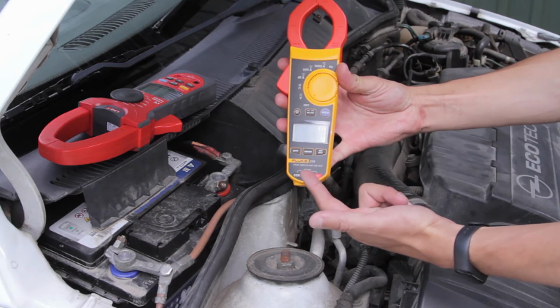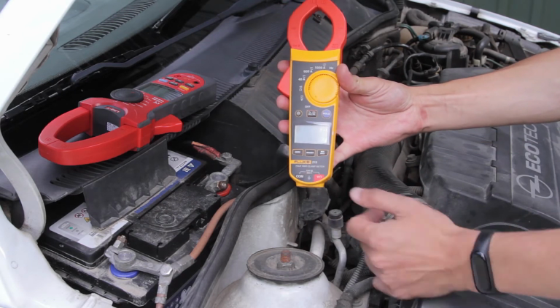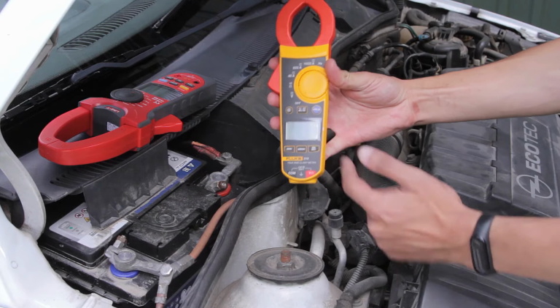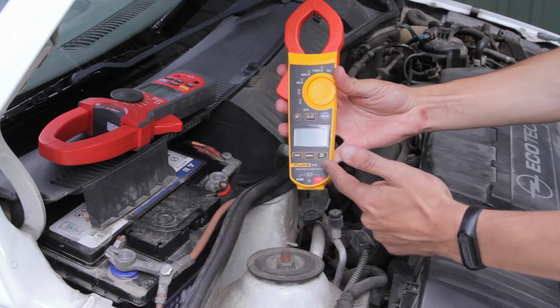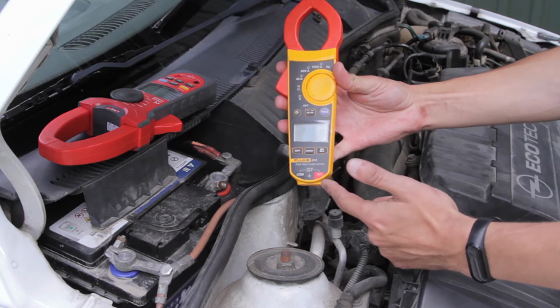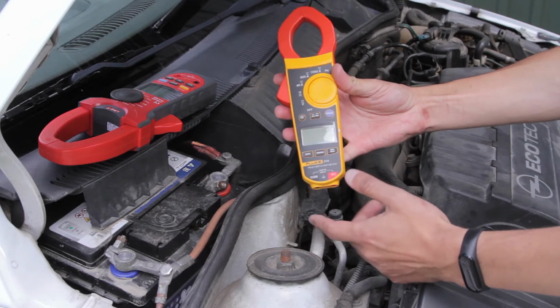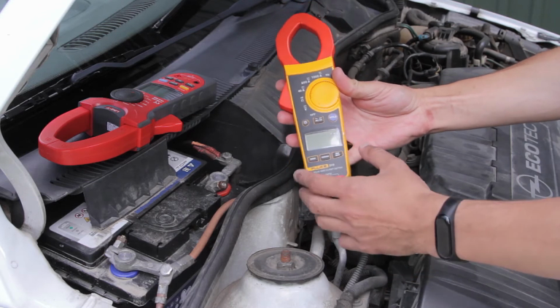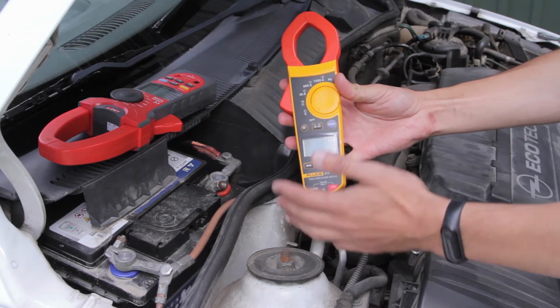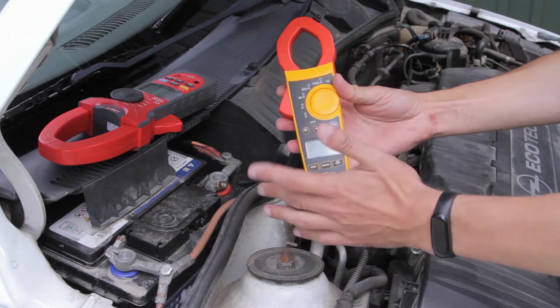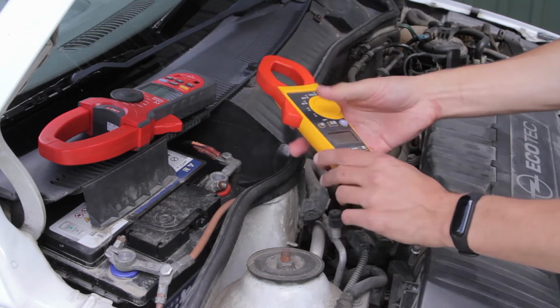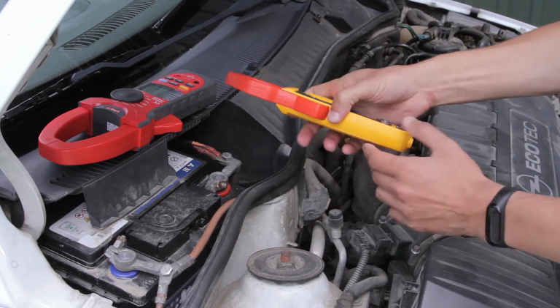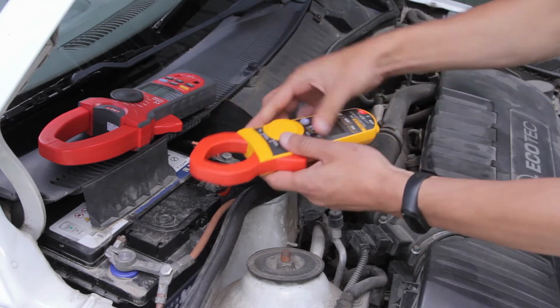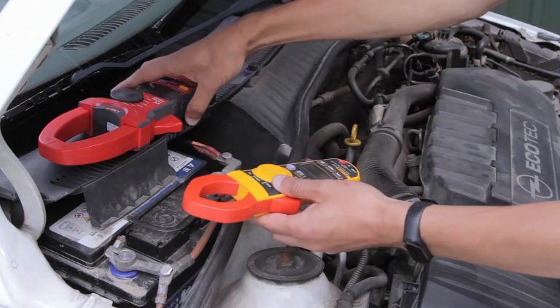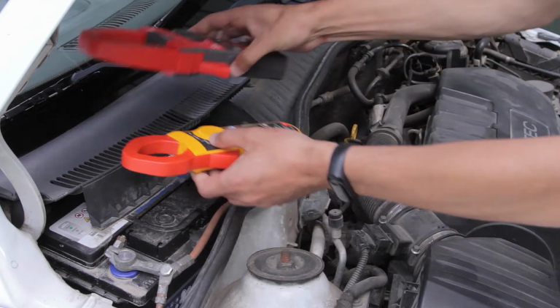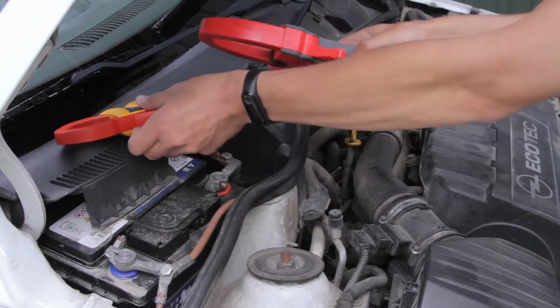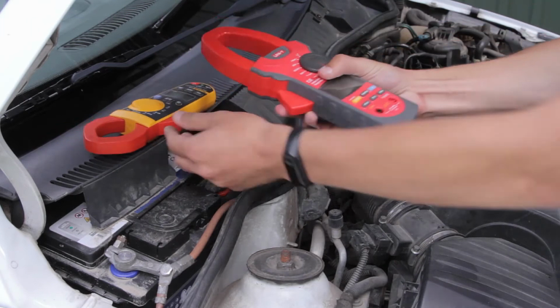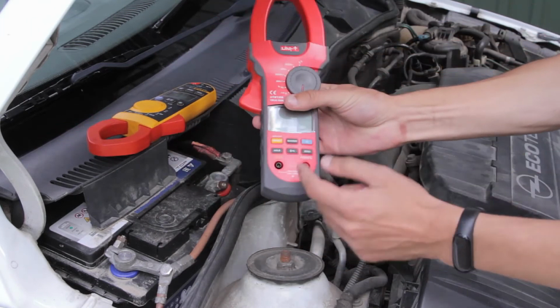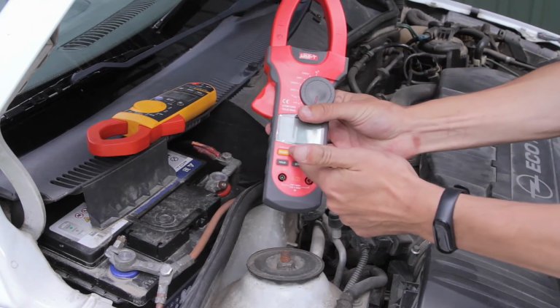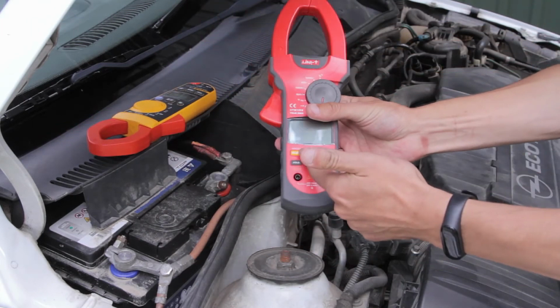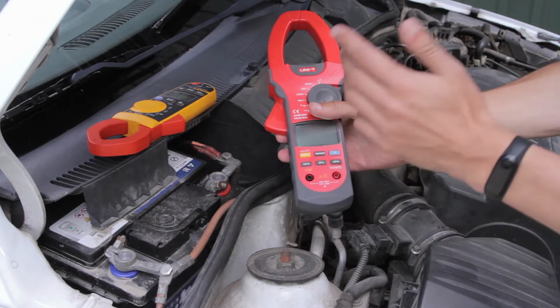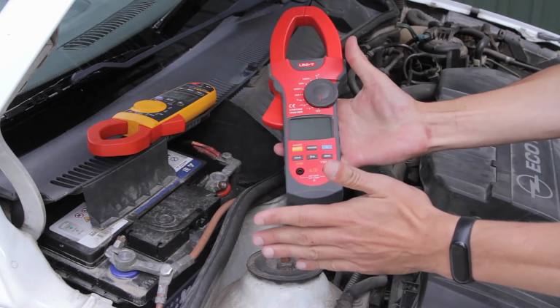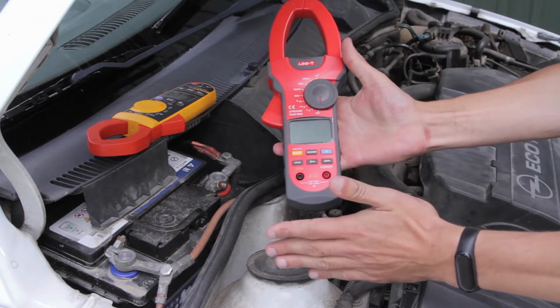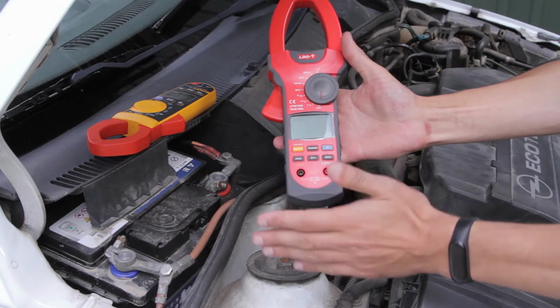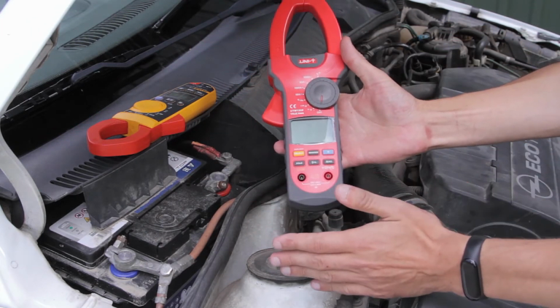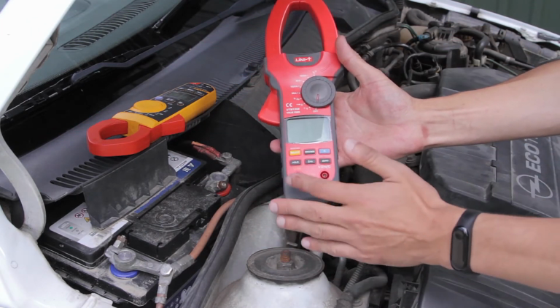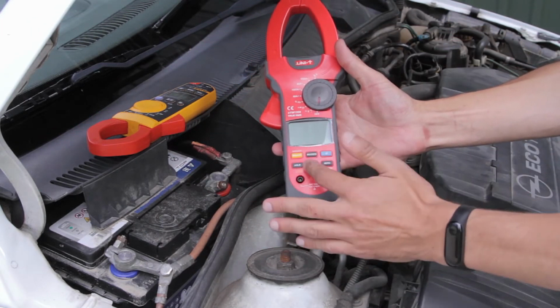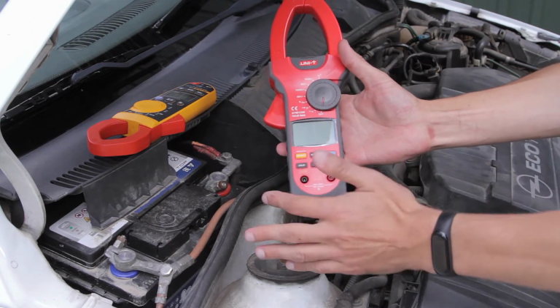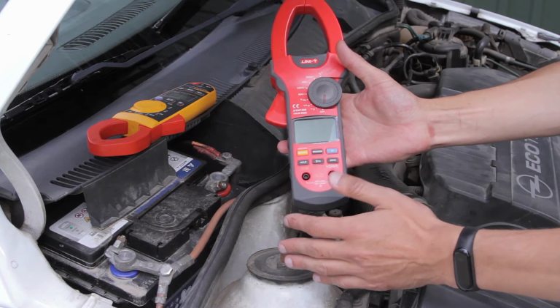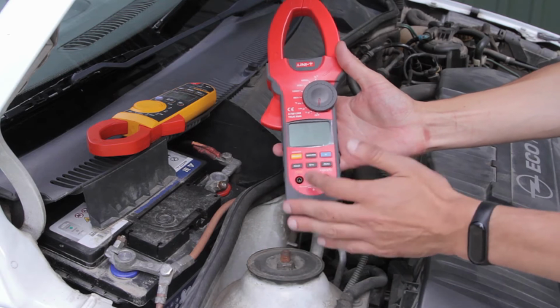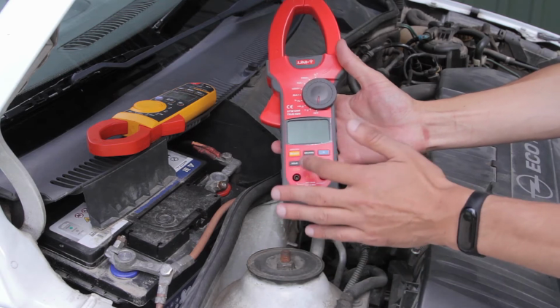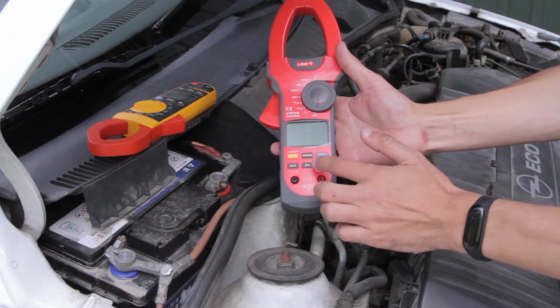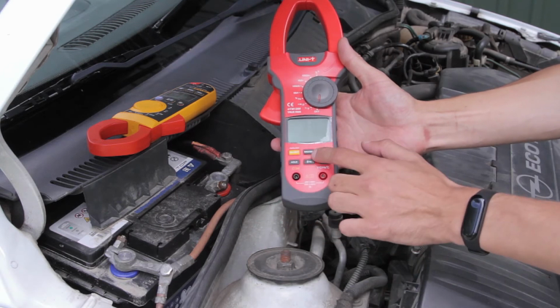This mode ensures a higher sampling rate of maximum current values. That allows detecting inrush current peak values. A lot of clamp meters have the inrush mode but it mostly allows measuring AC inrush current.